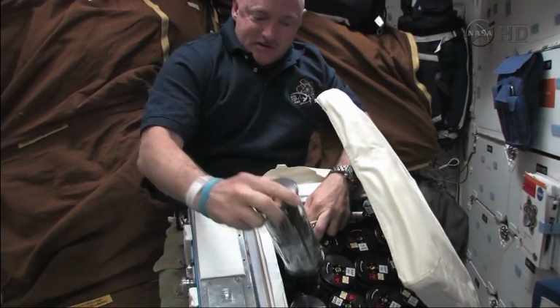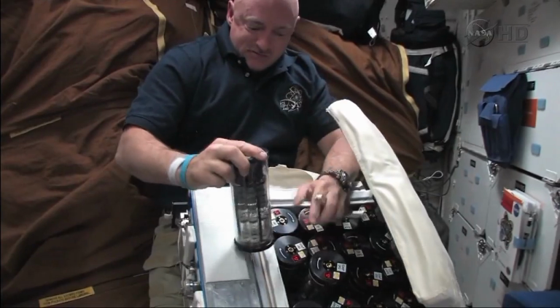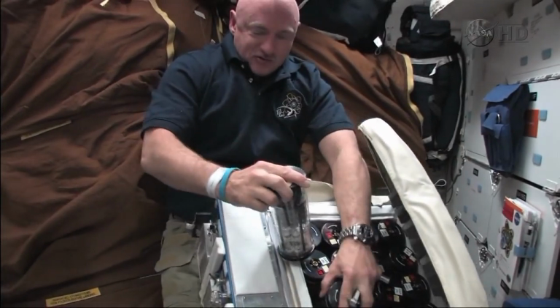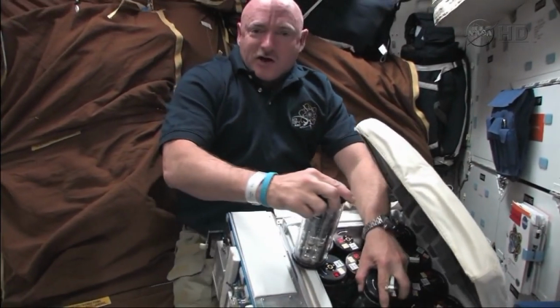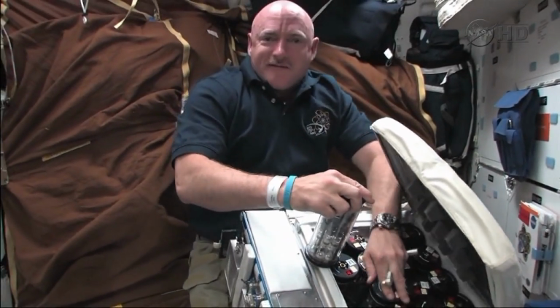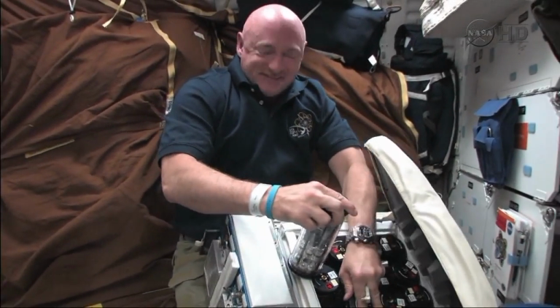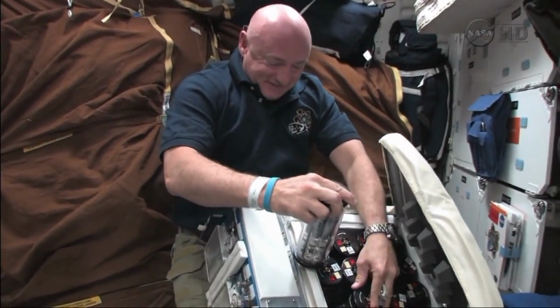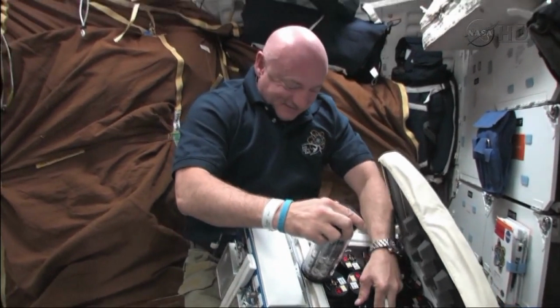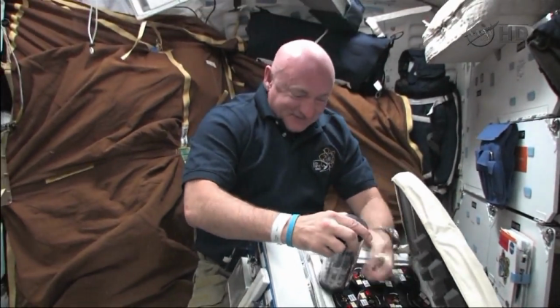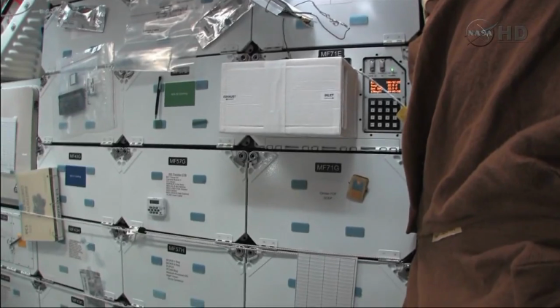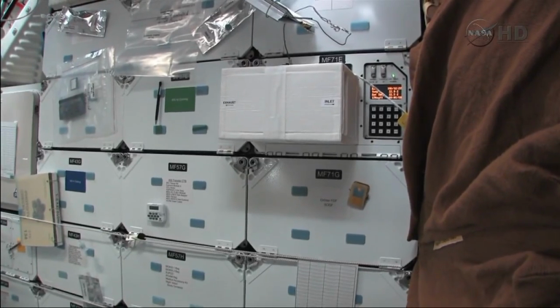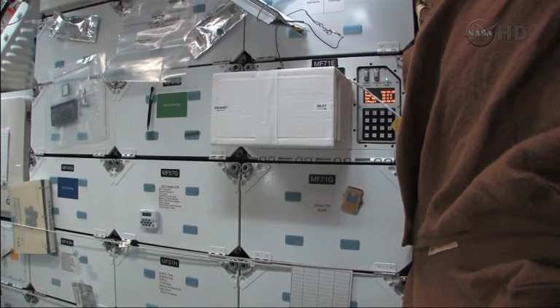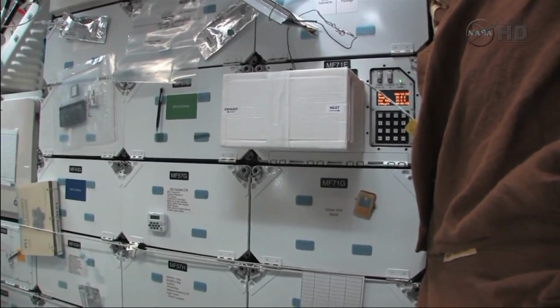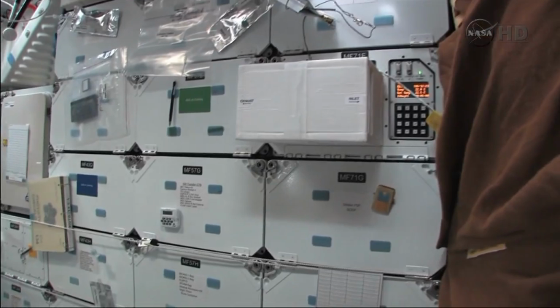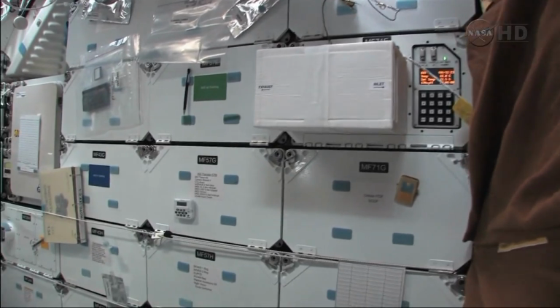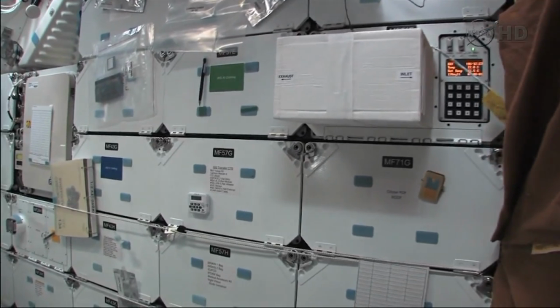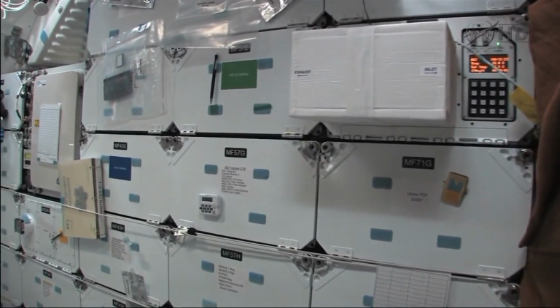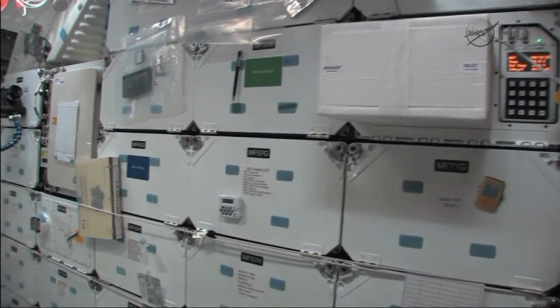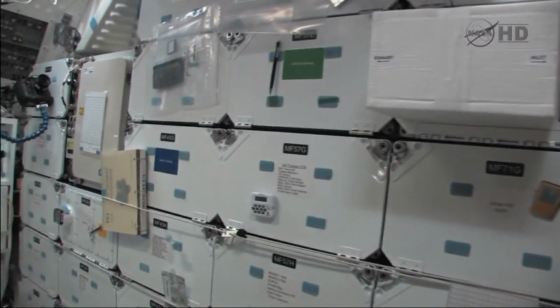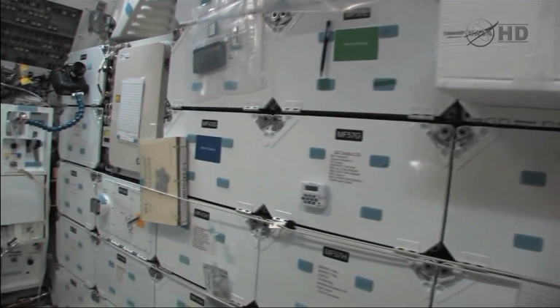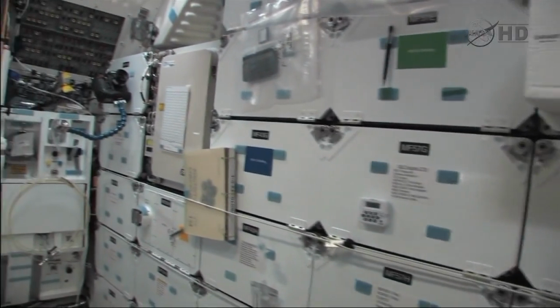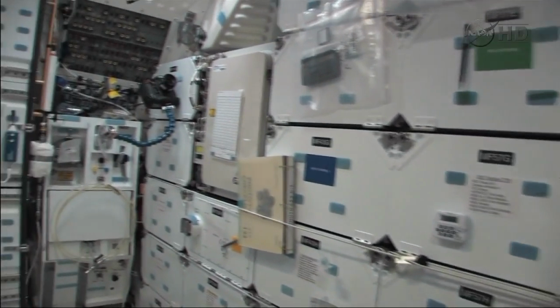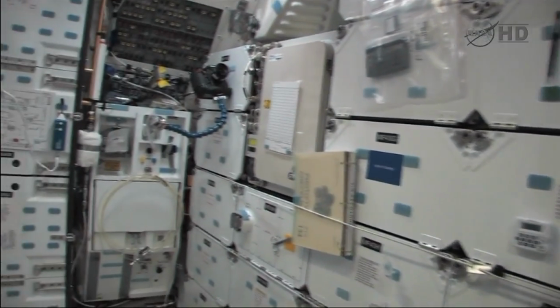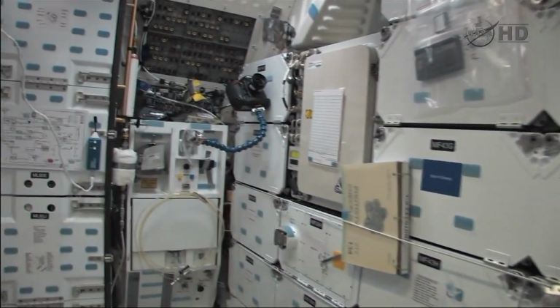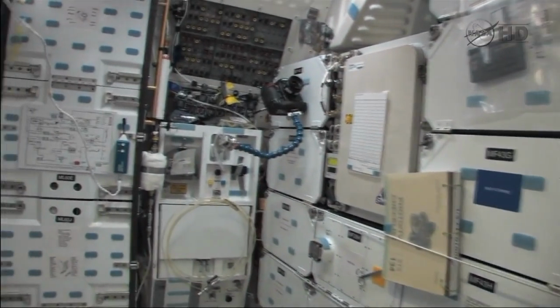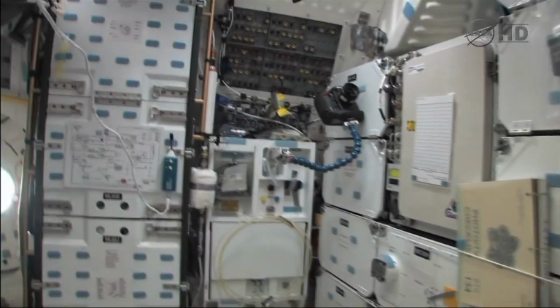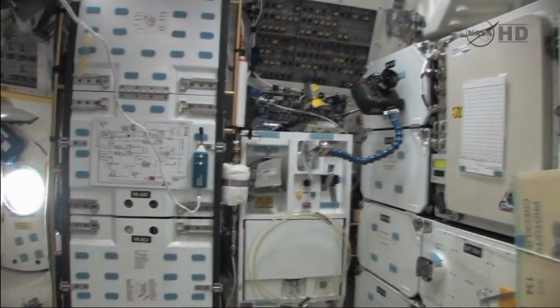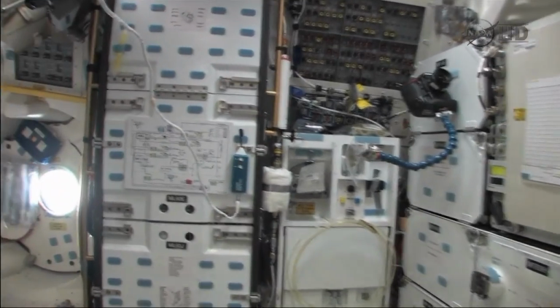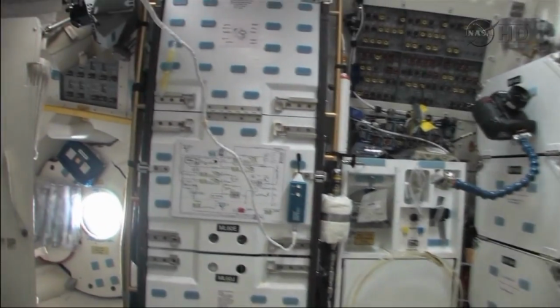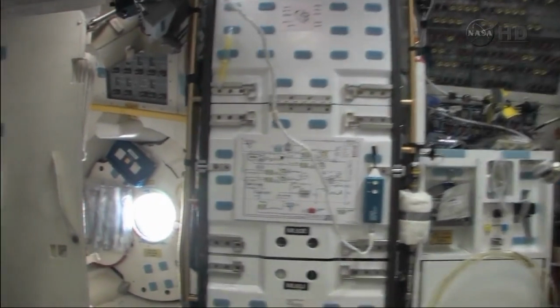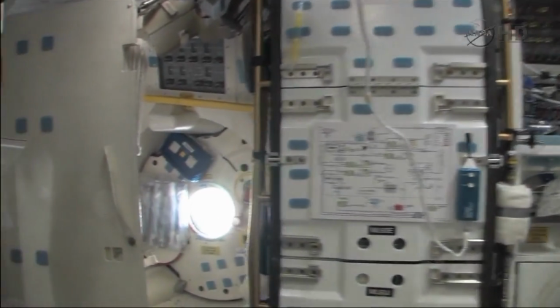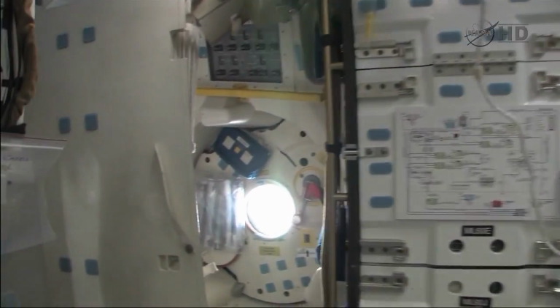Two more to go. All right, here's a little tour of the mid-deck, and we'll take a look at what they're doing upstairs.